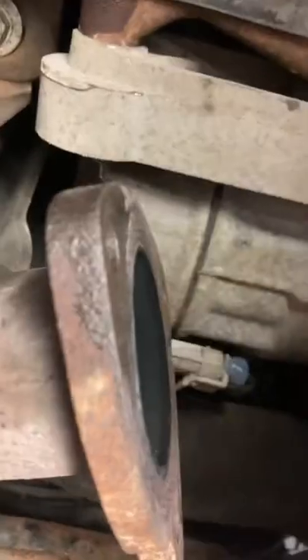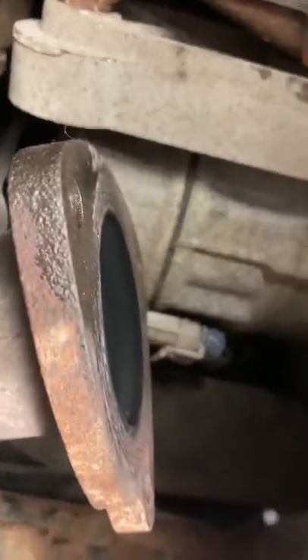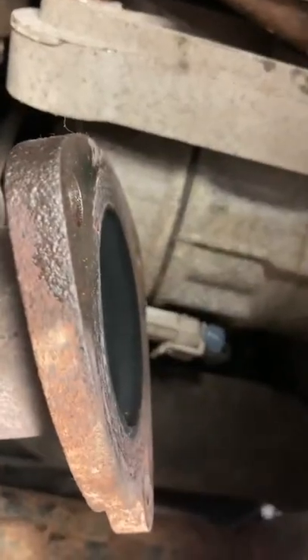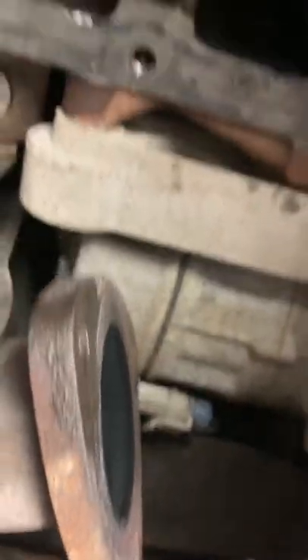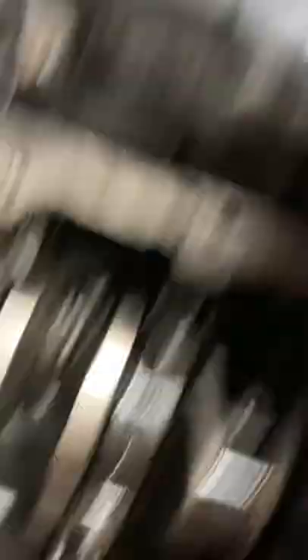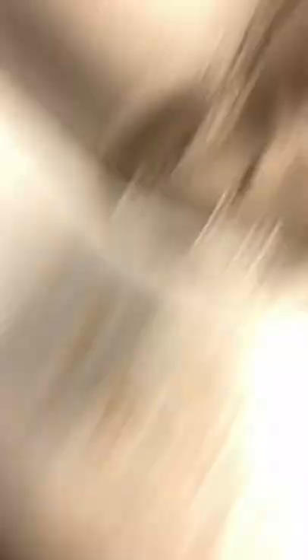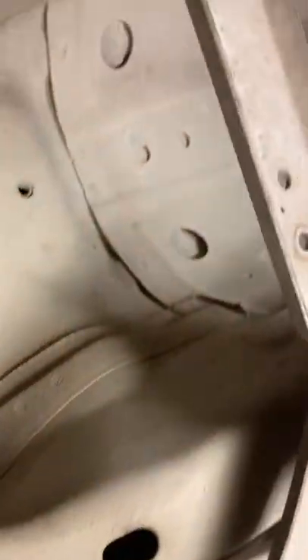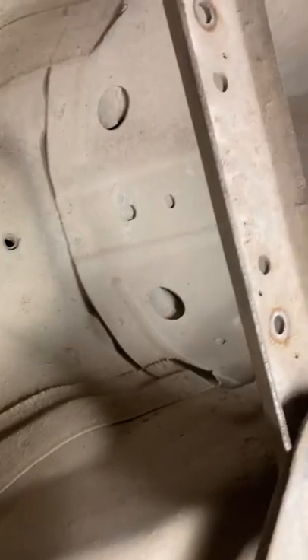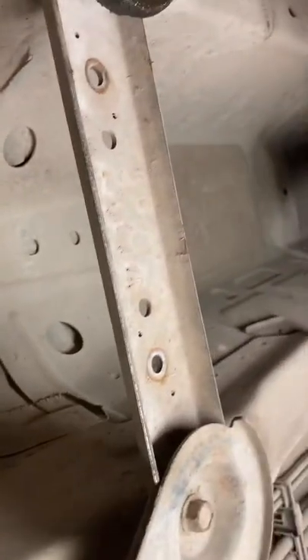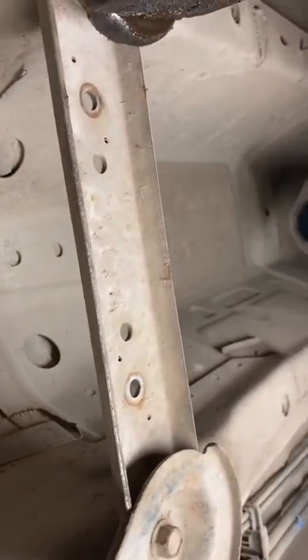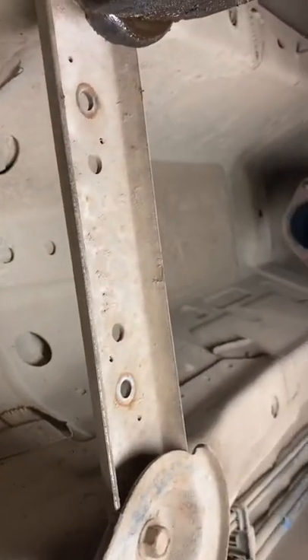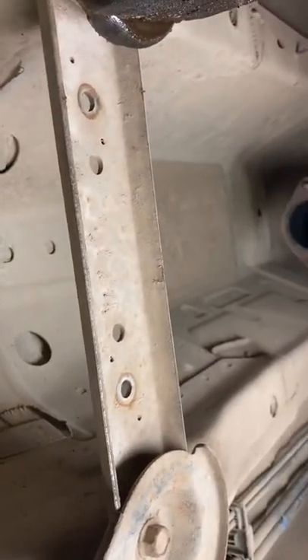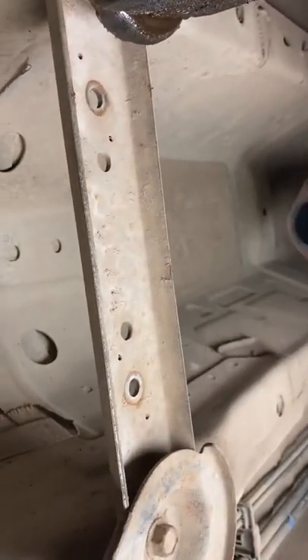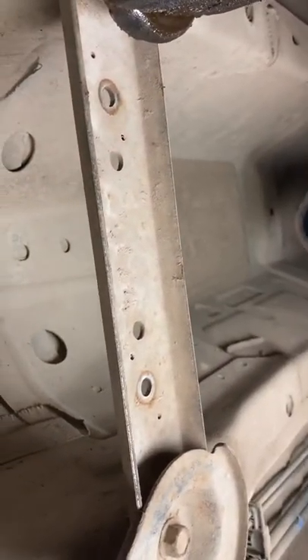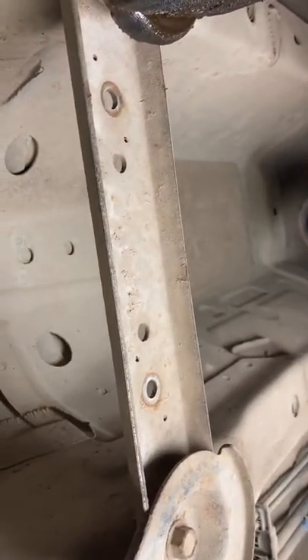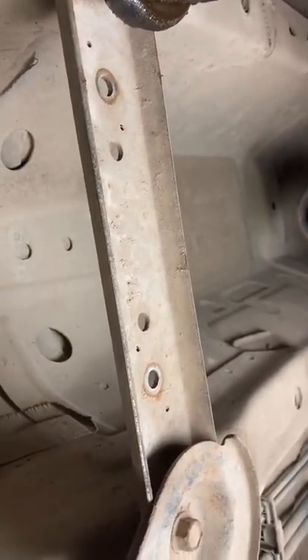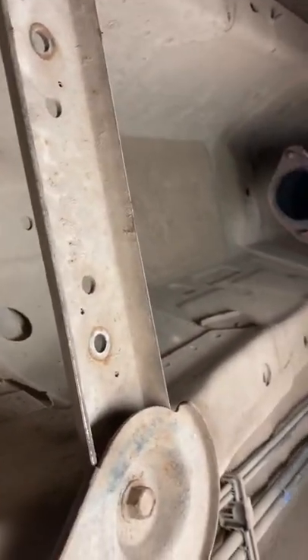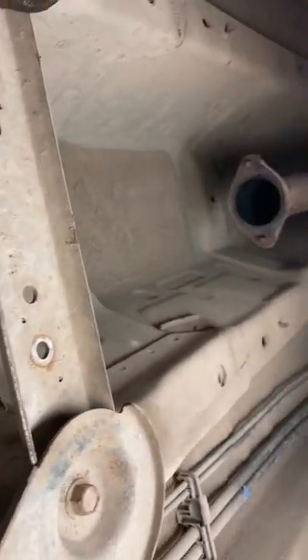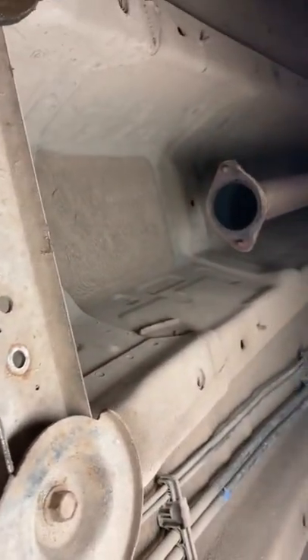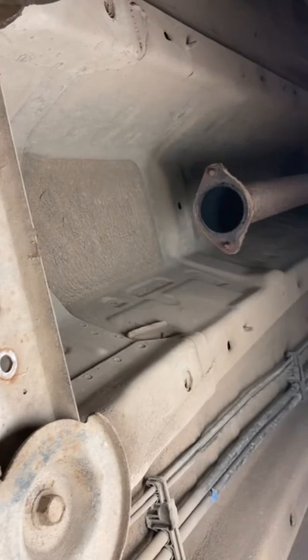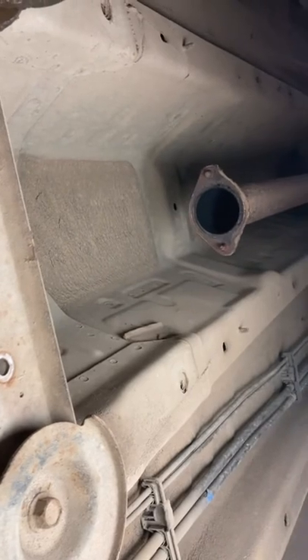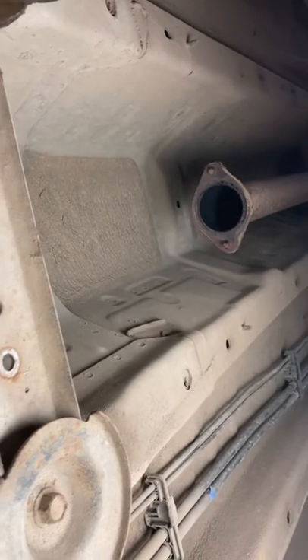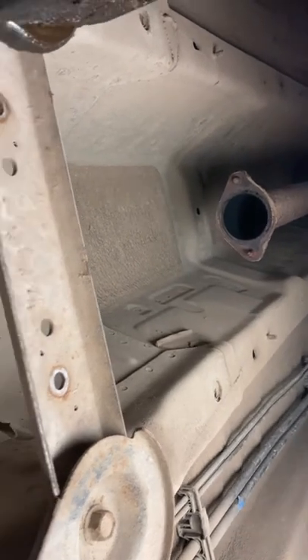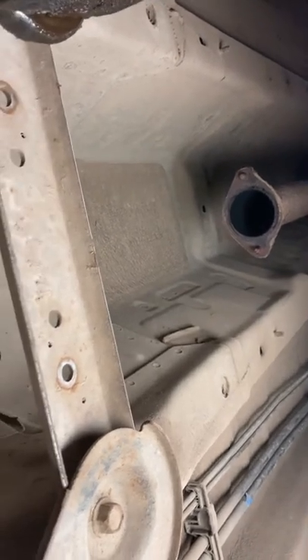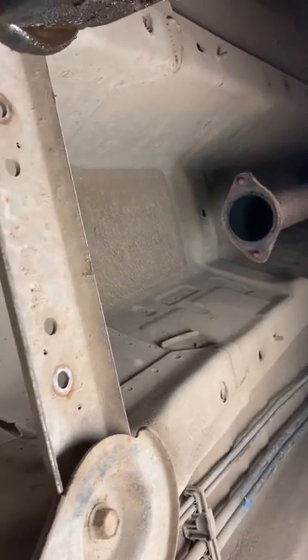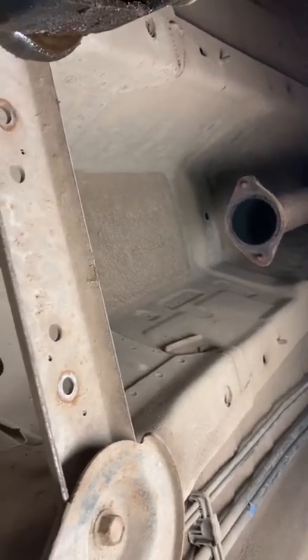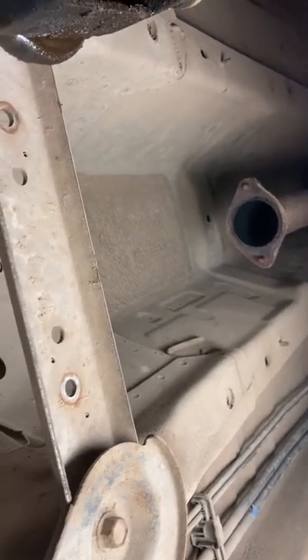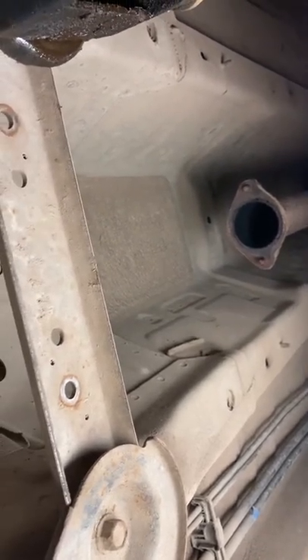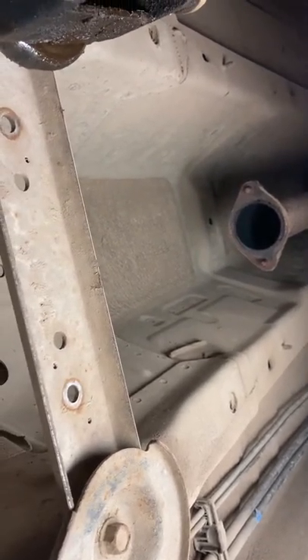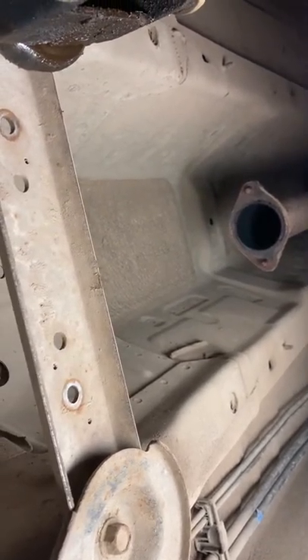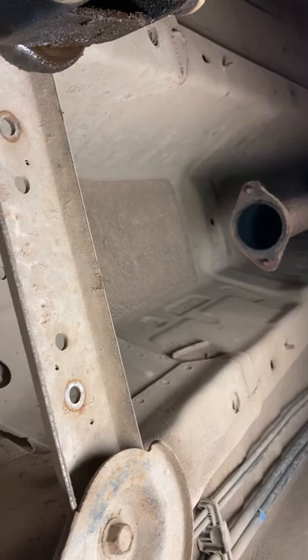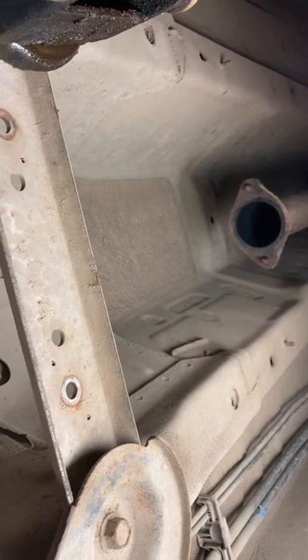Those three off there. You then need those two off on the support that holds up the exhaust, and you need the two off on the exhaust there. That takes off the exhaust.